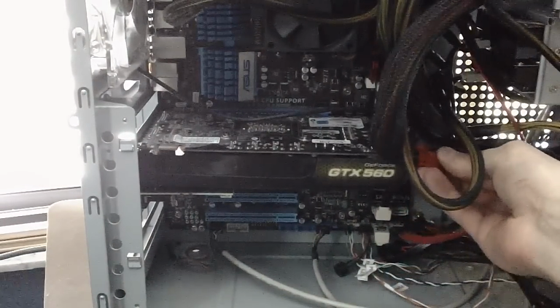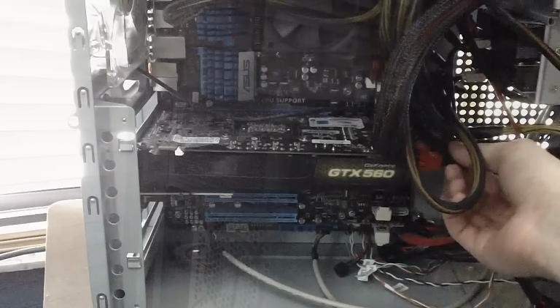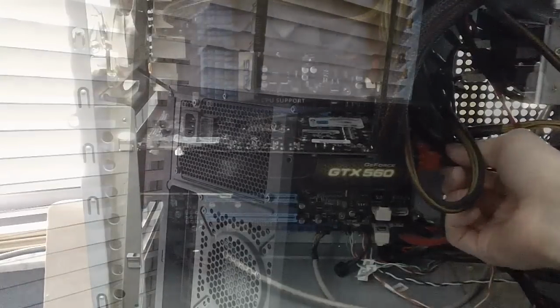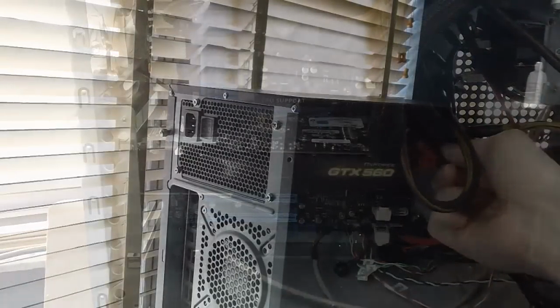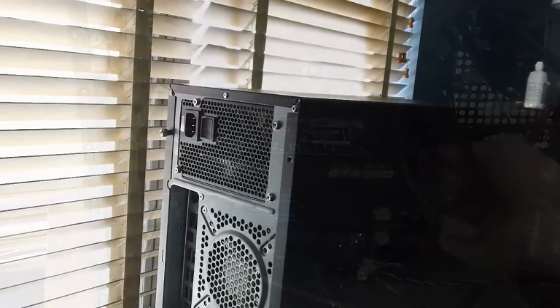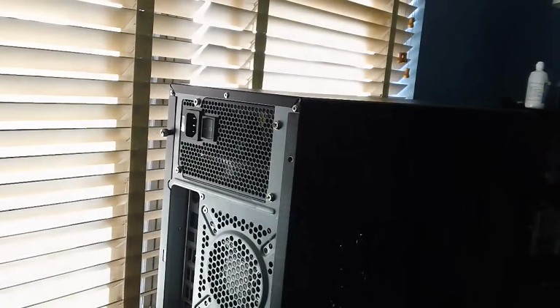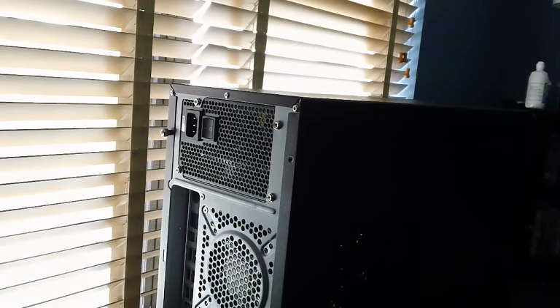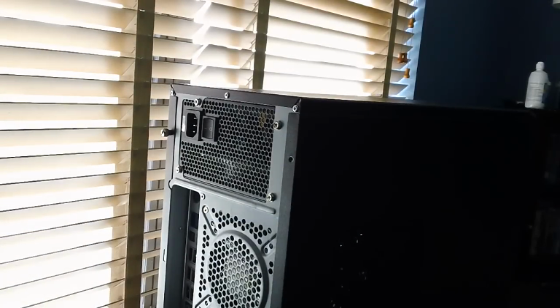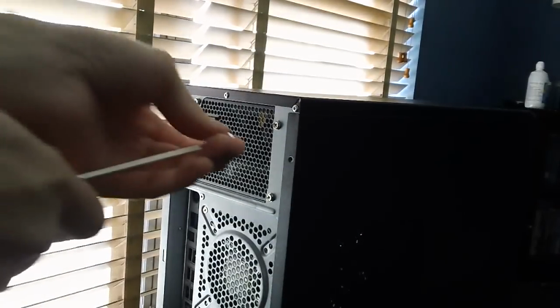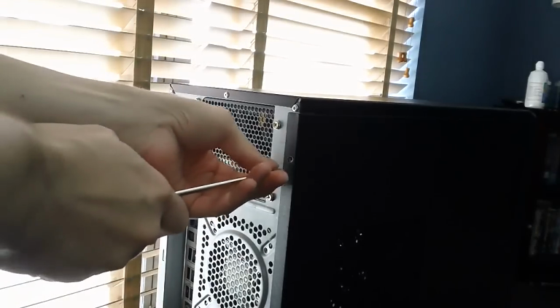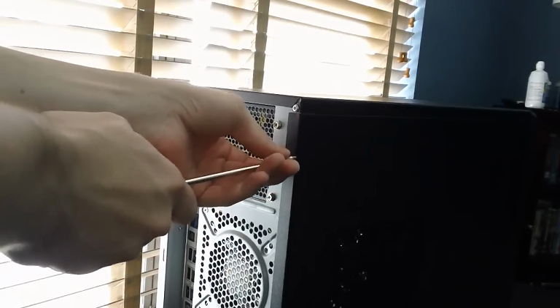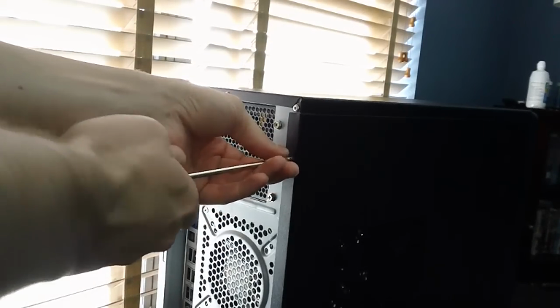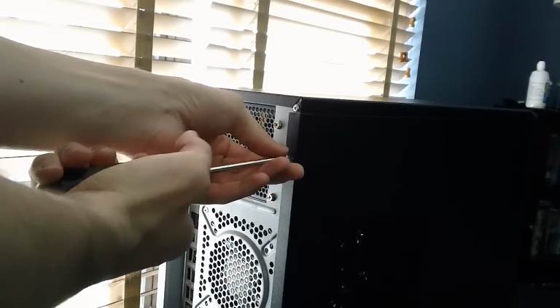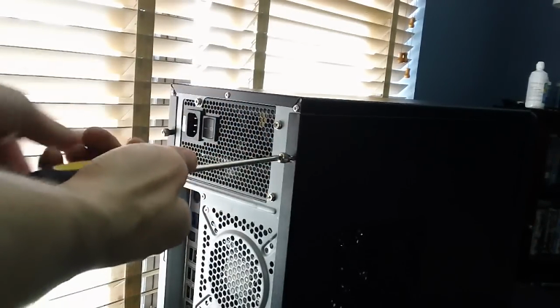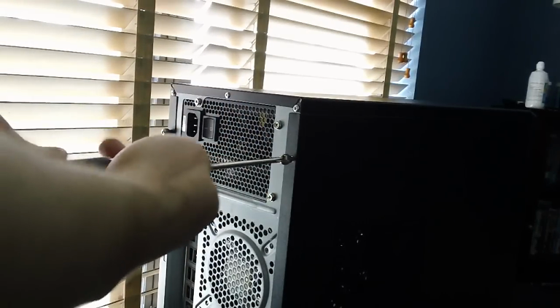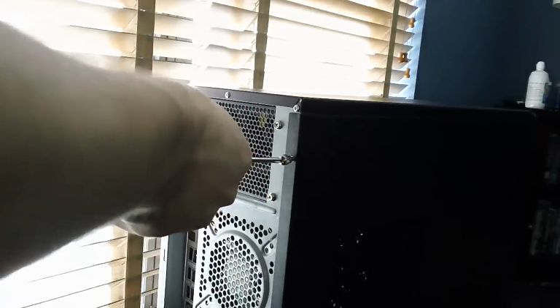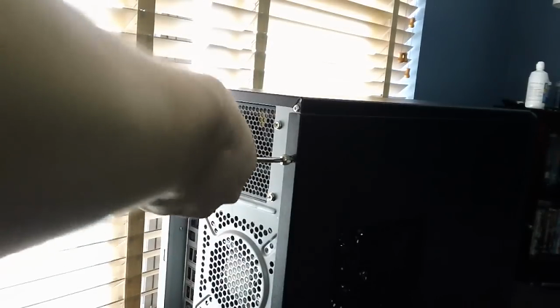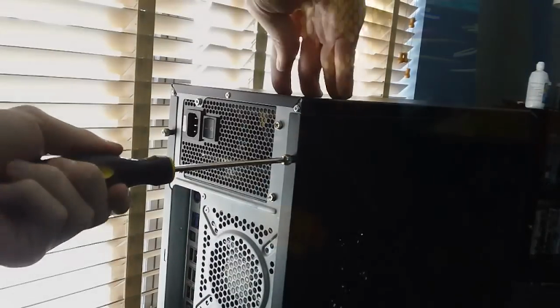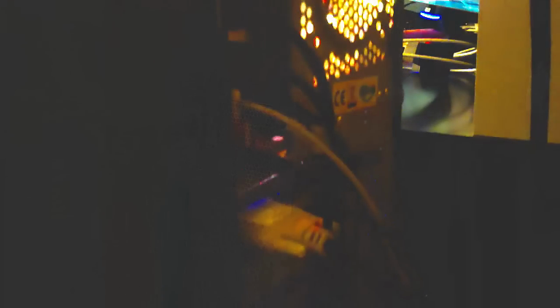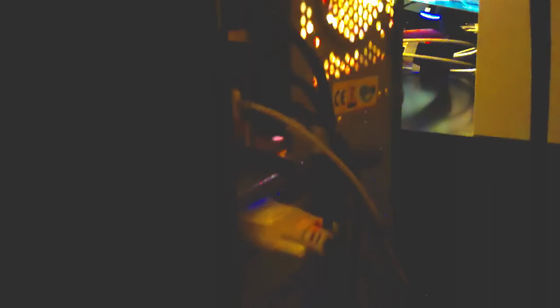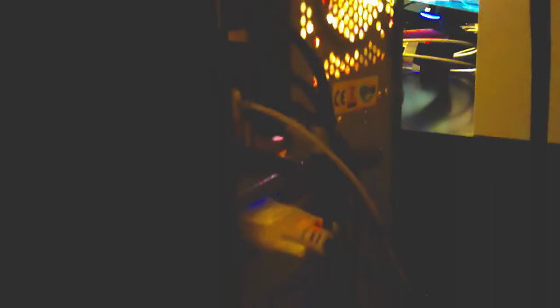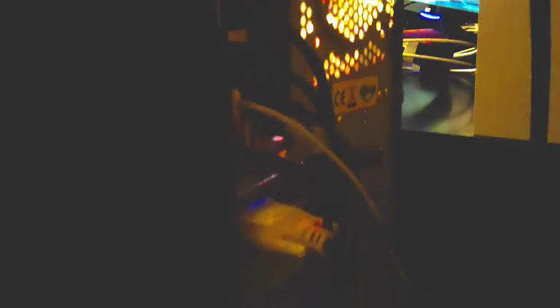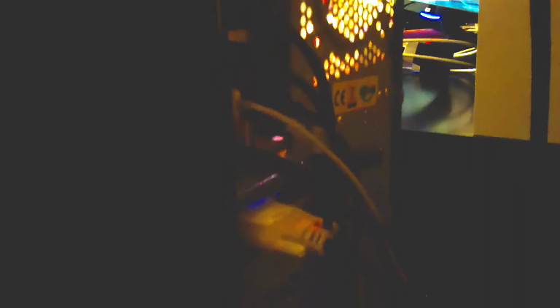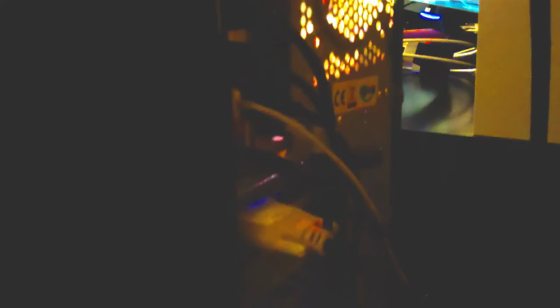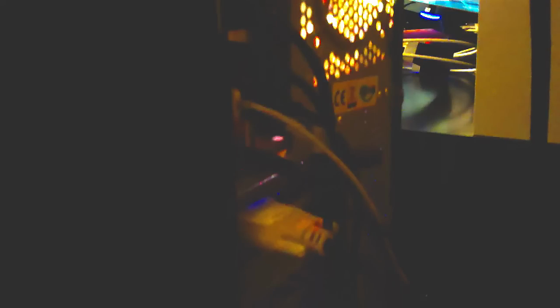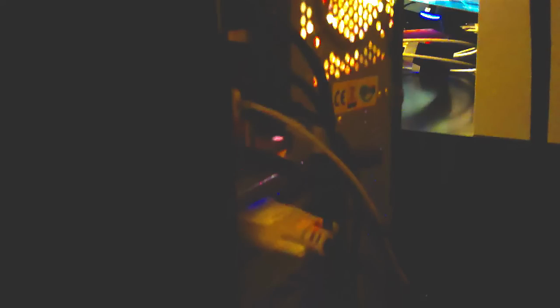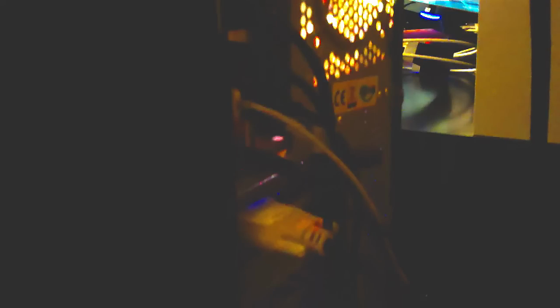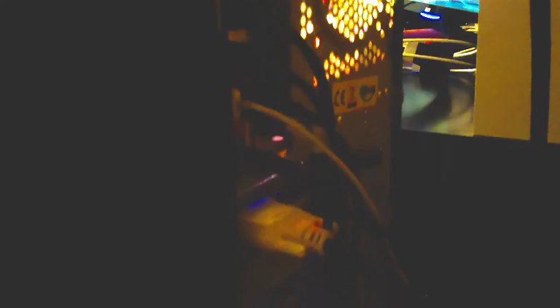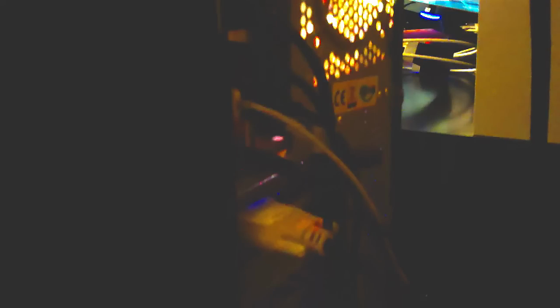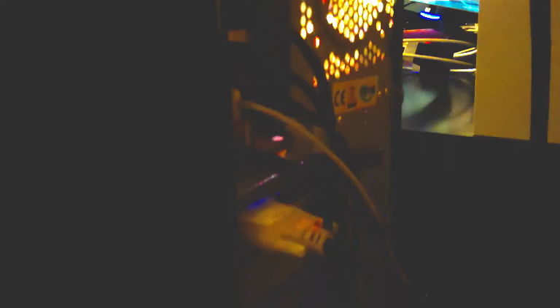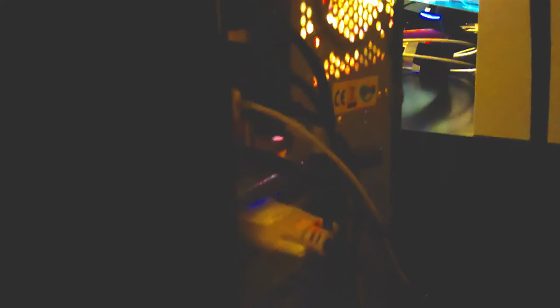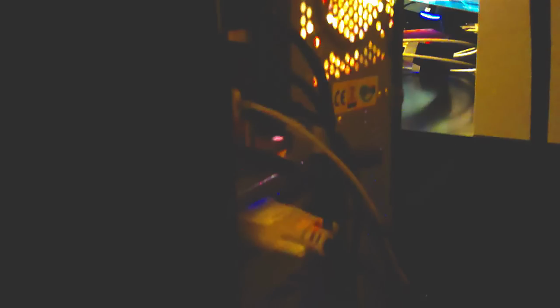Your money will be wasted if you force it. Now you can put your case back on once you've connected the card. When putting your case back on, the general rule is do not over-tighten your screws otherwise you will strip them. In the back, you can hook your monitor up — either DVI being white or VGA being blue.